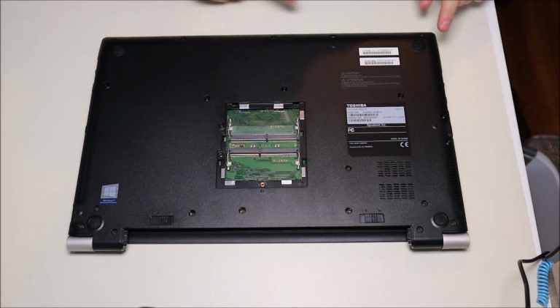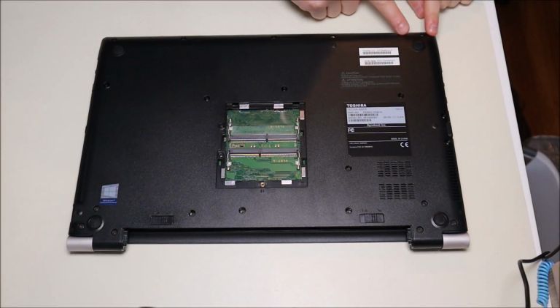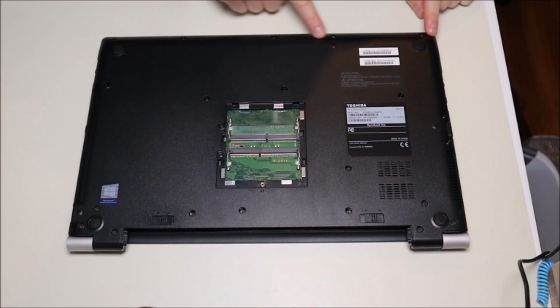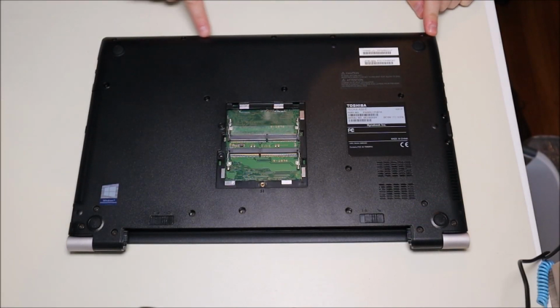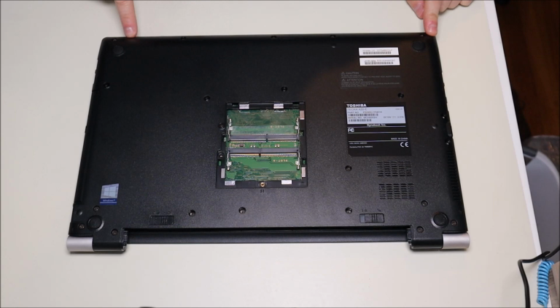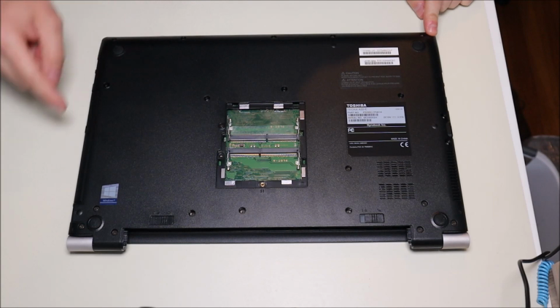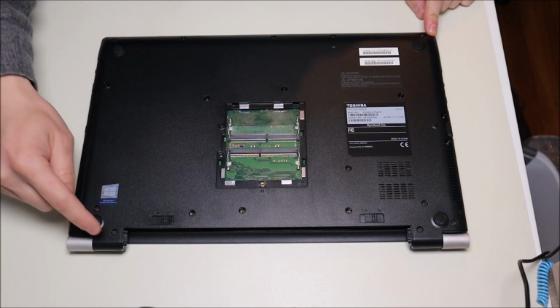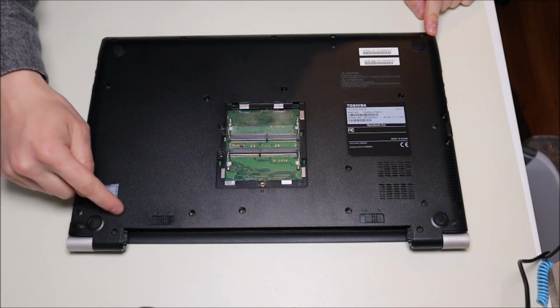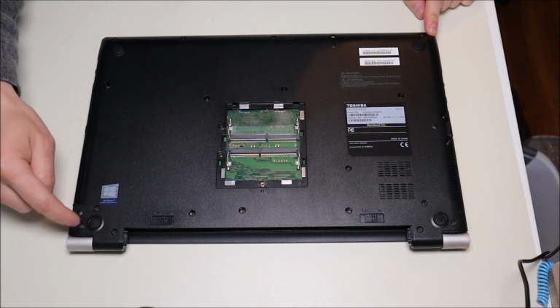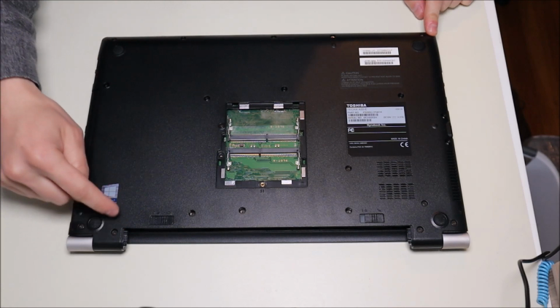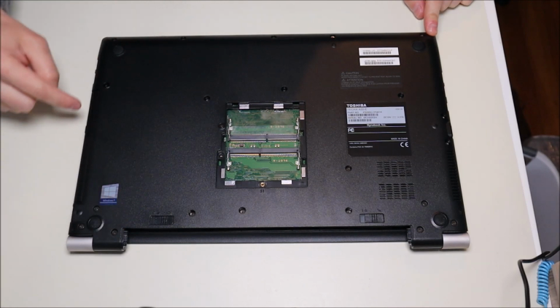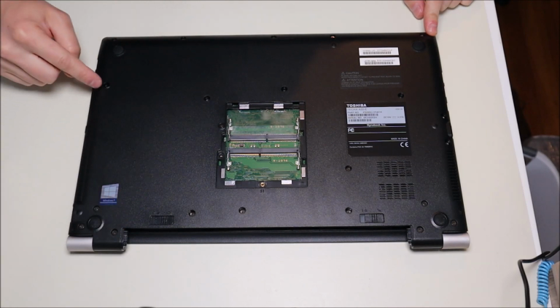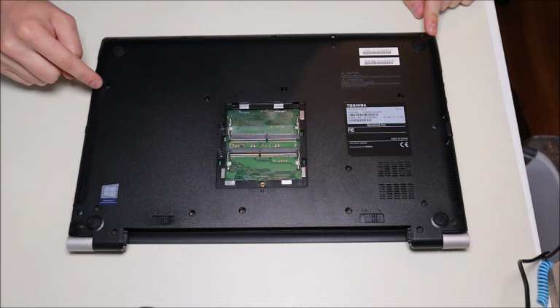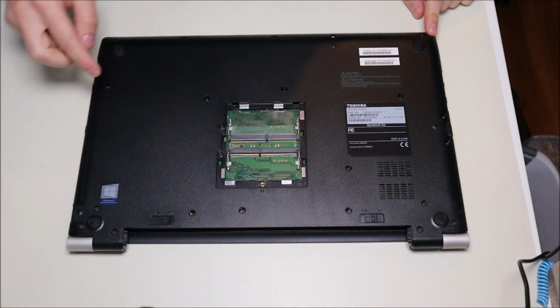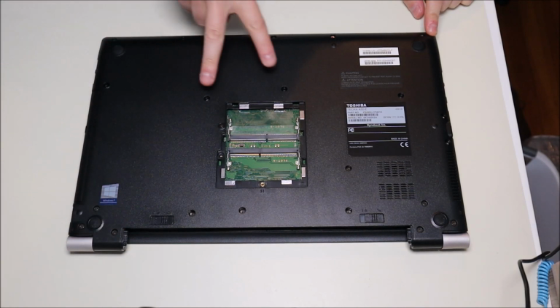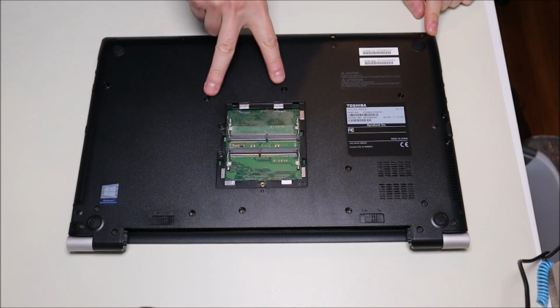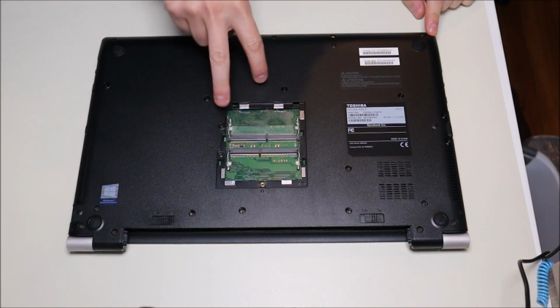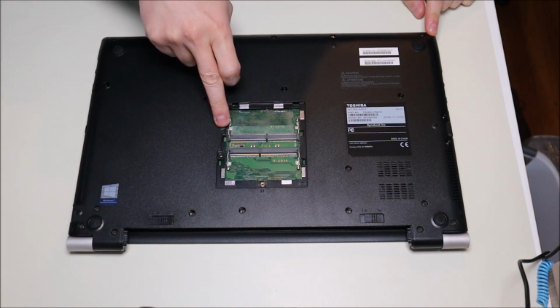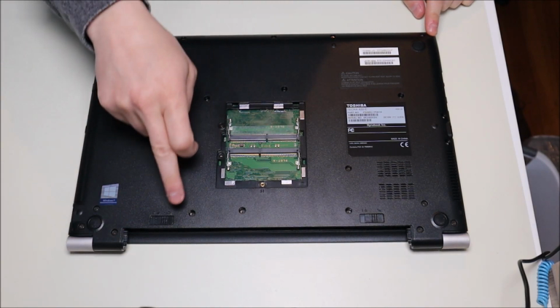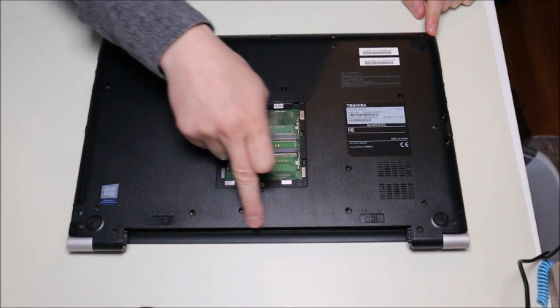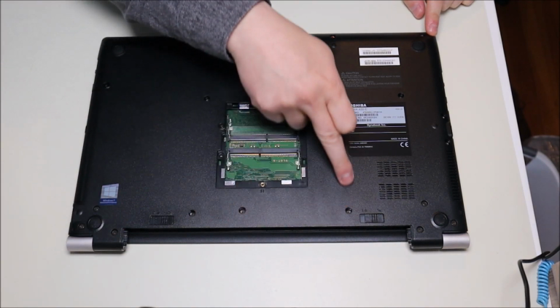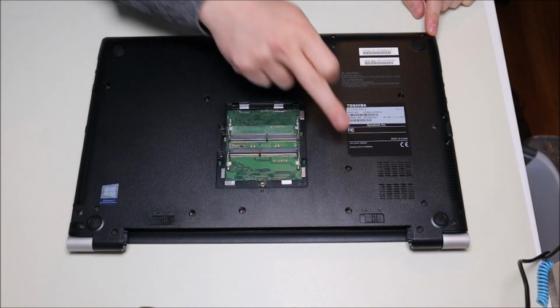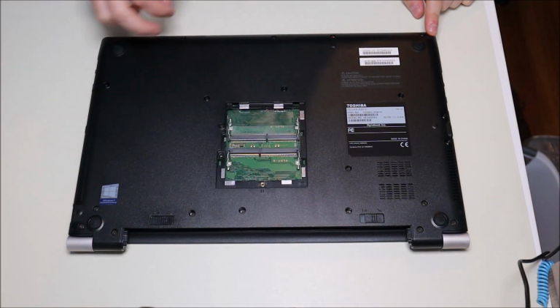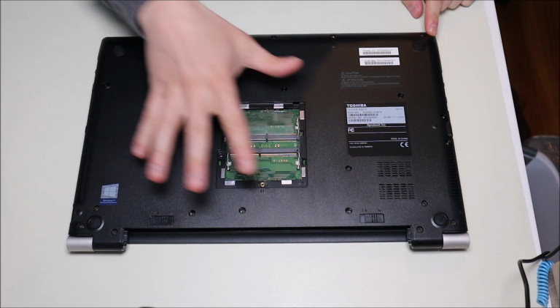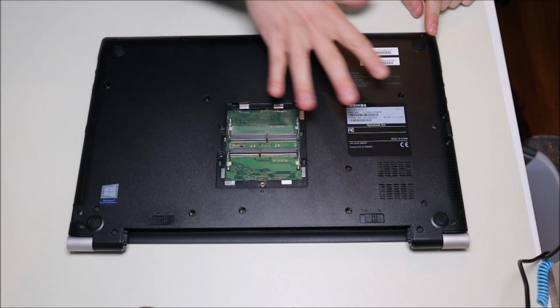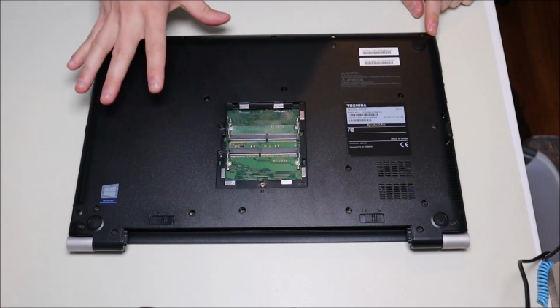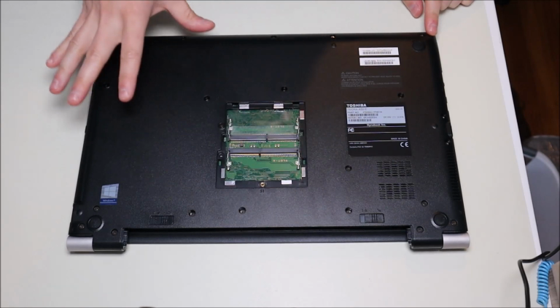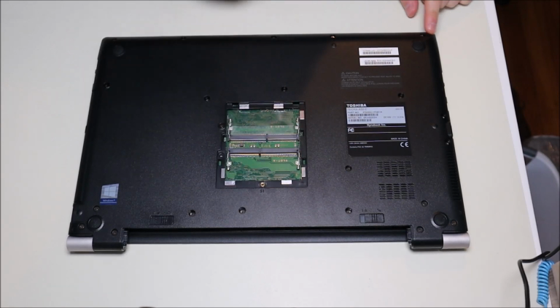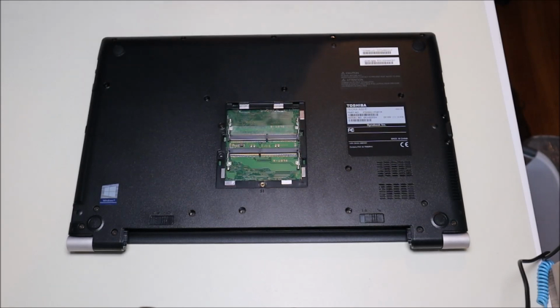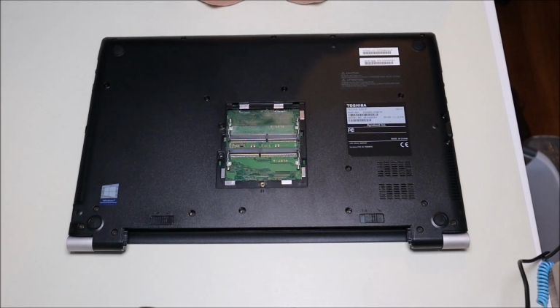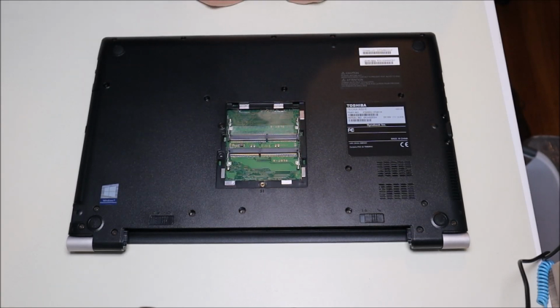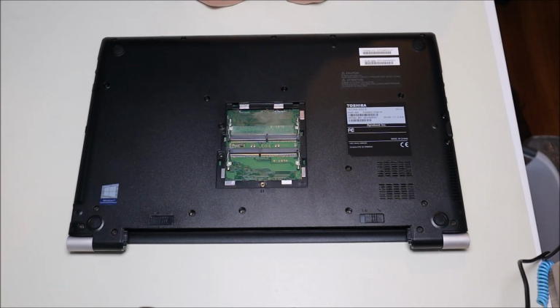The other screws are located all around the case — two here, a bunch on this side, more along the hinge, and several in the middle. There are a lot of screws, so I'll go through and take all of those out.